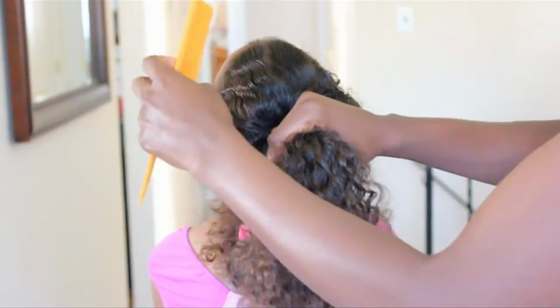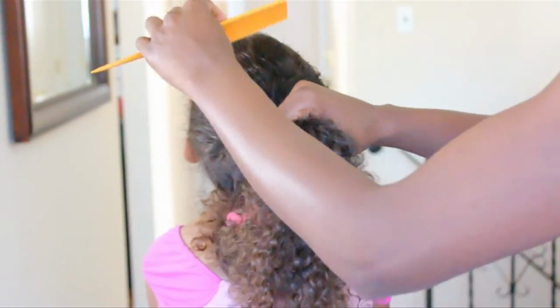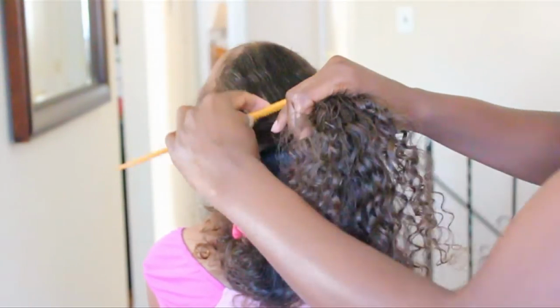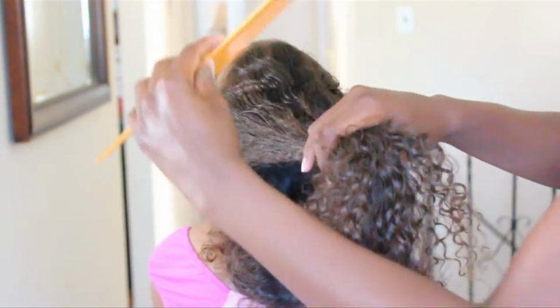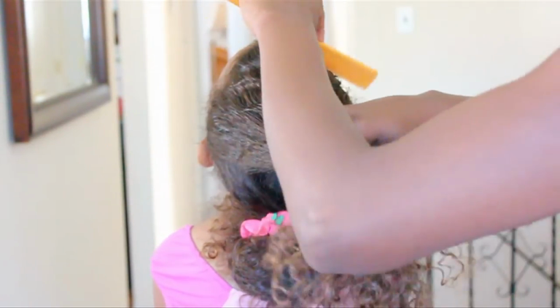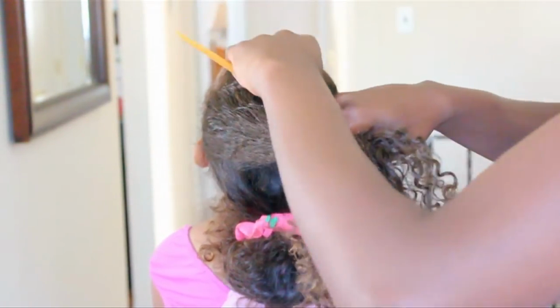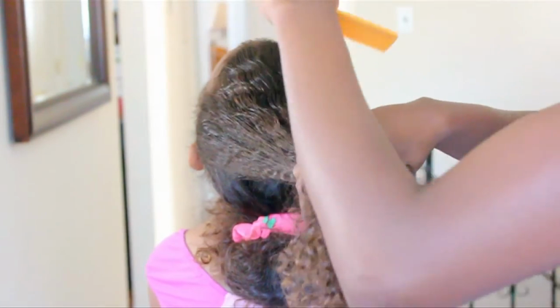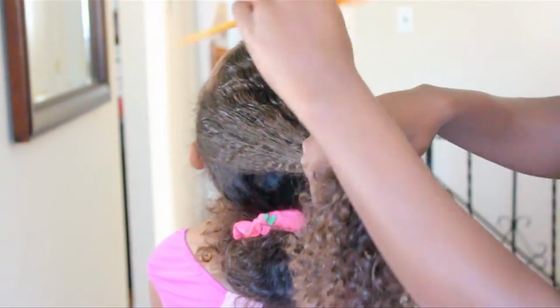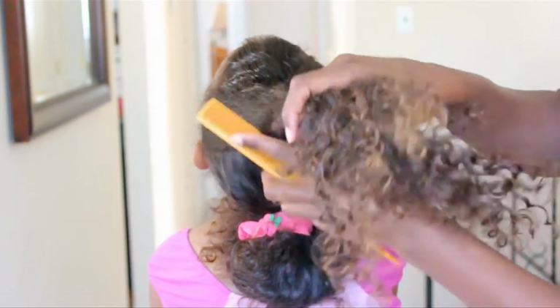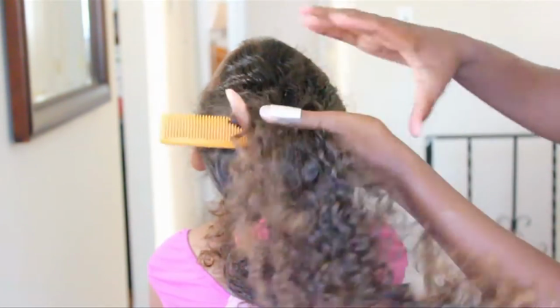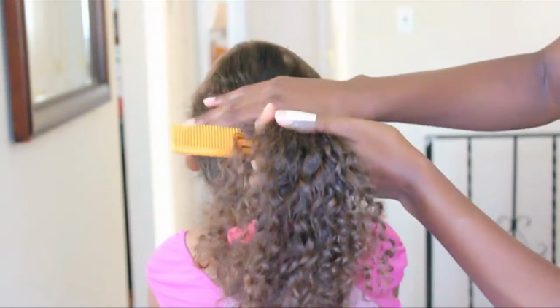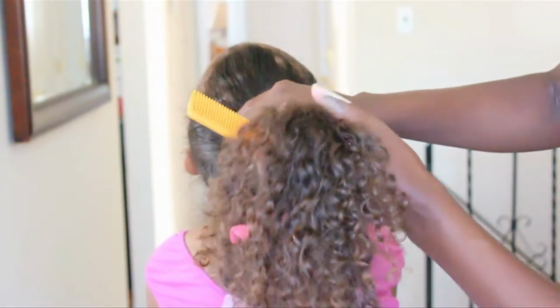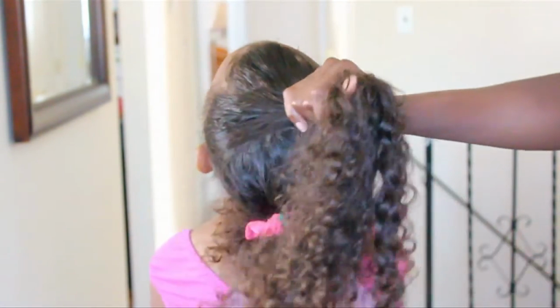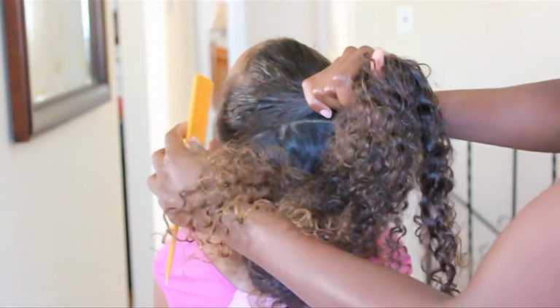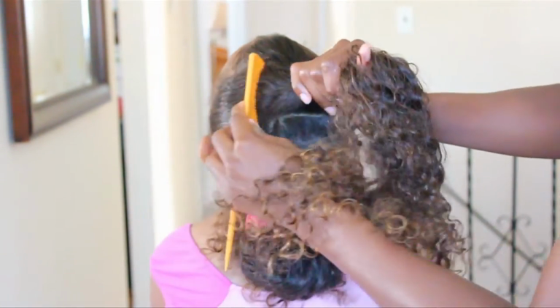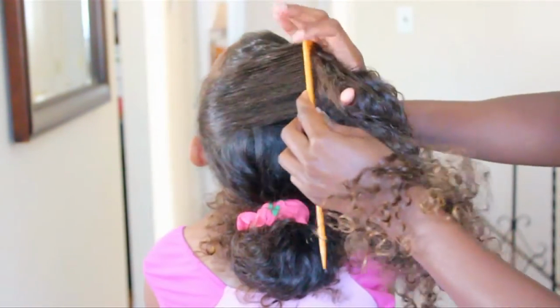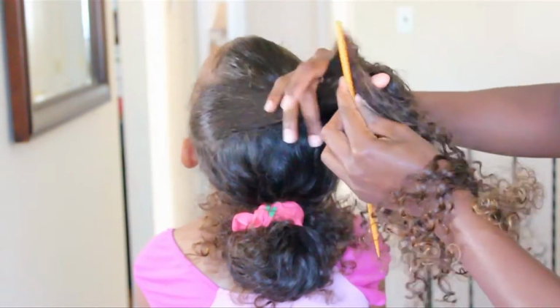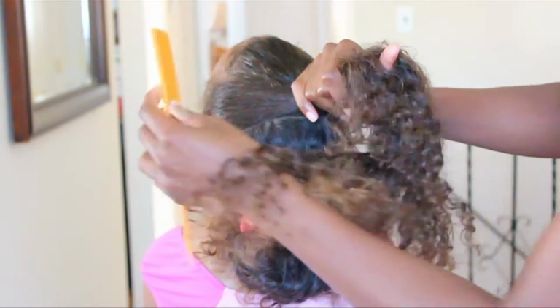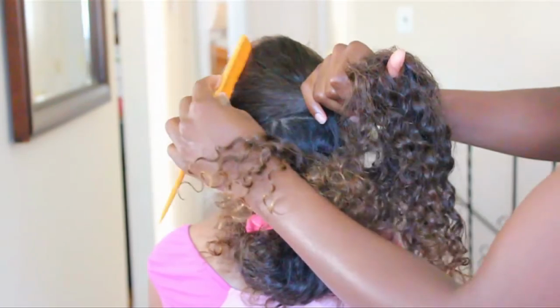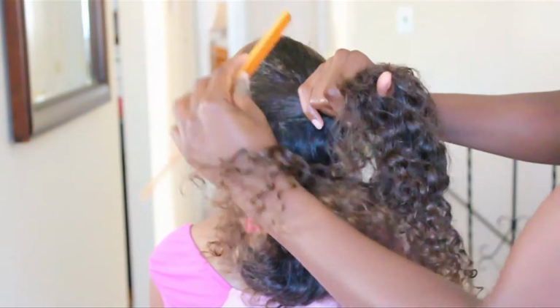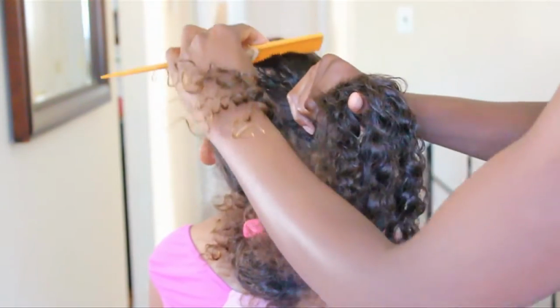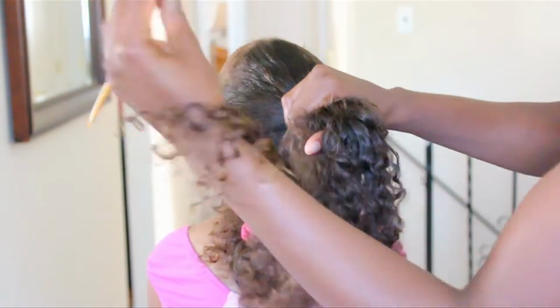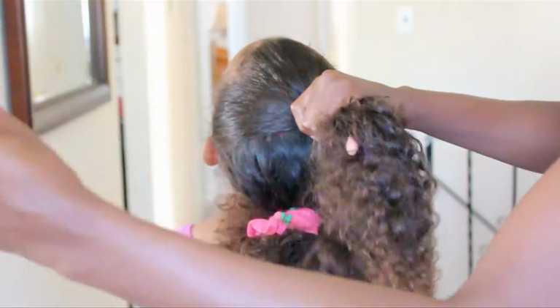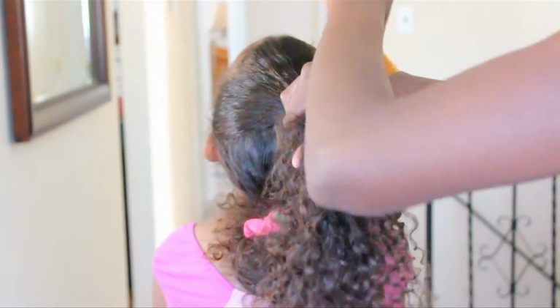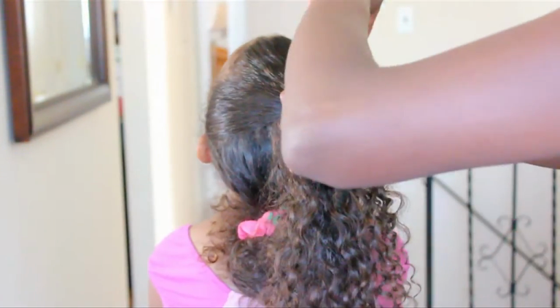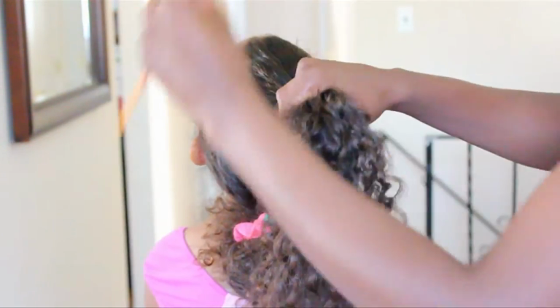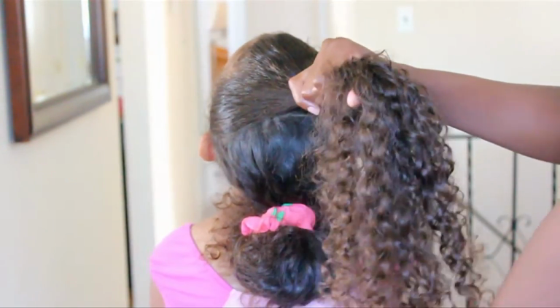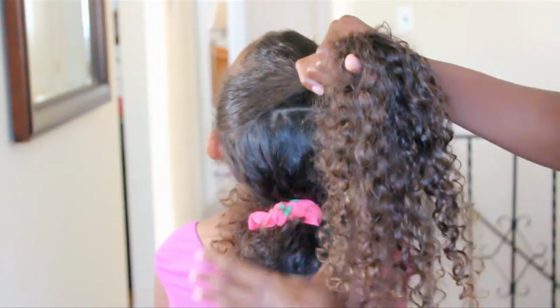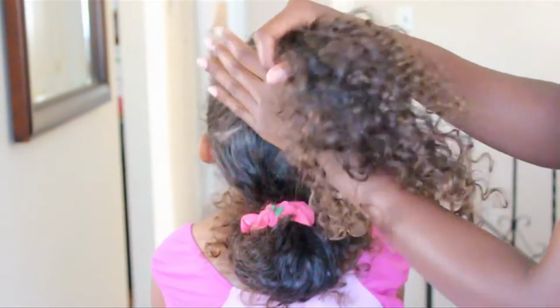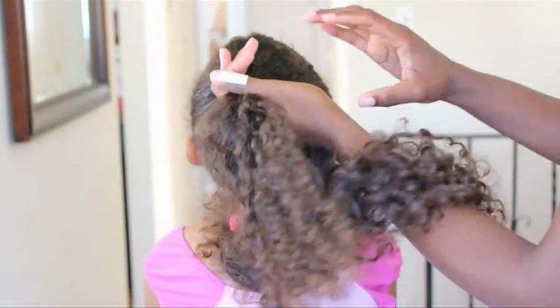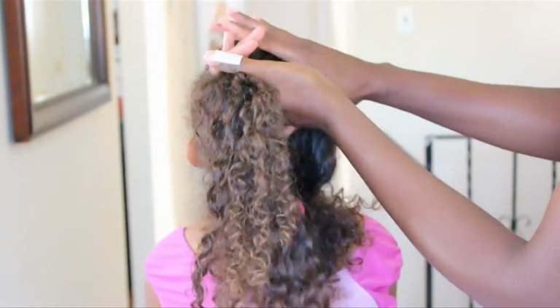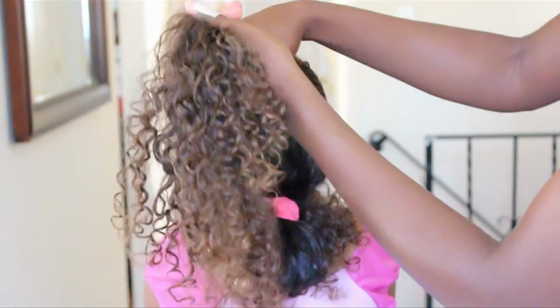If you're looking for a cute half-up hairdo, here's a great style for you. For our curly hairstyle of the week, we're doing a cute hair bow tutorial. All you'll need are a rat tail comb, elastic bands,